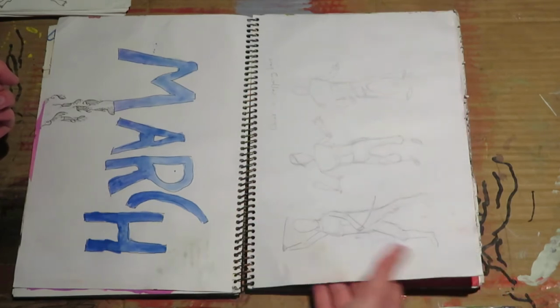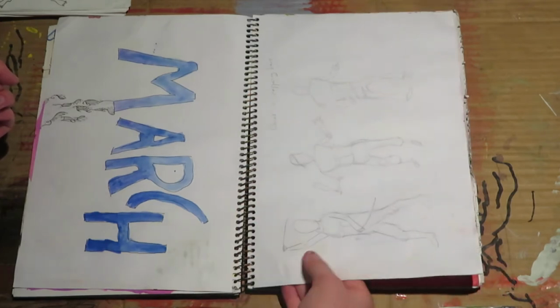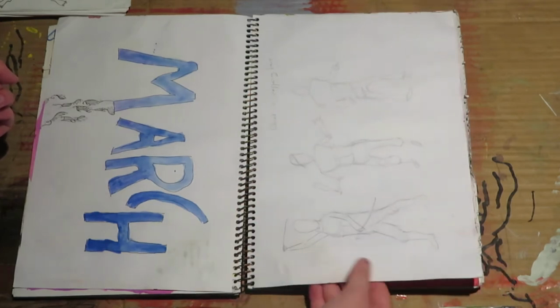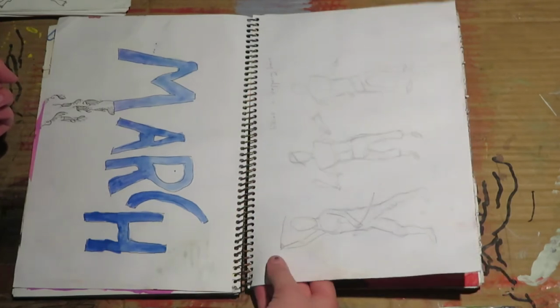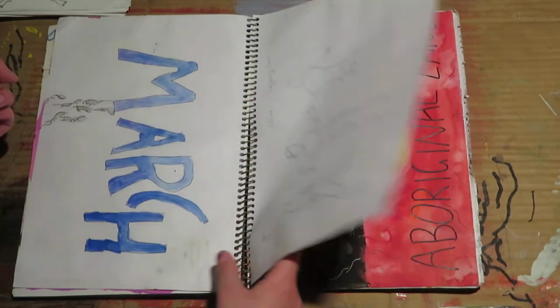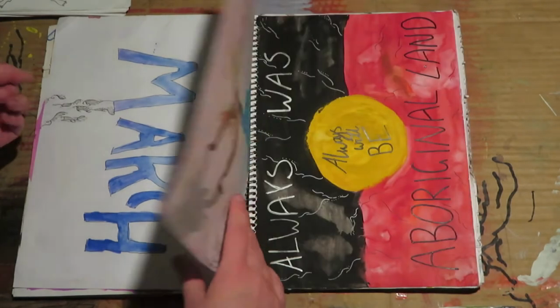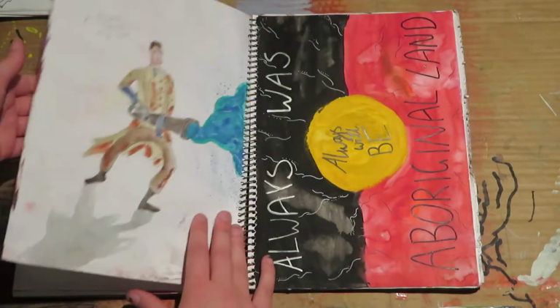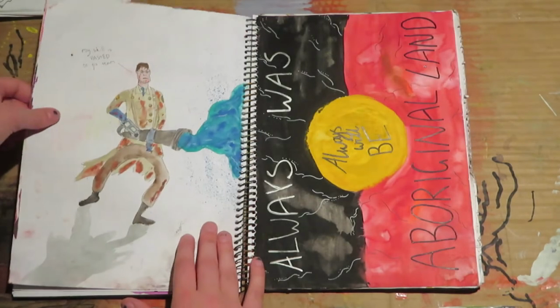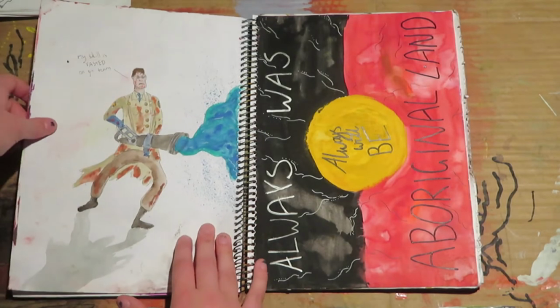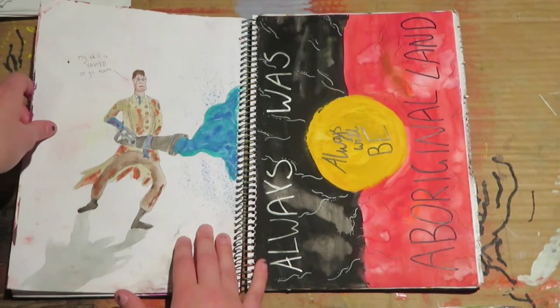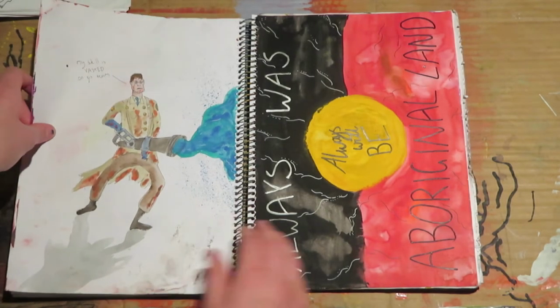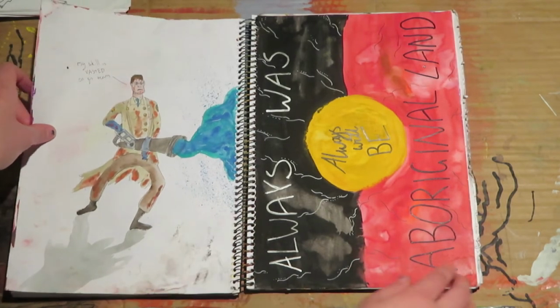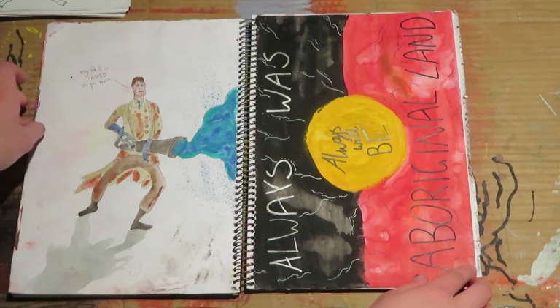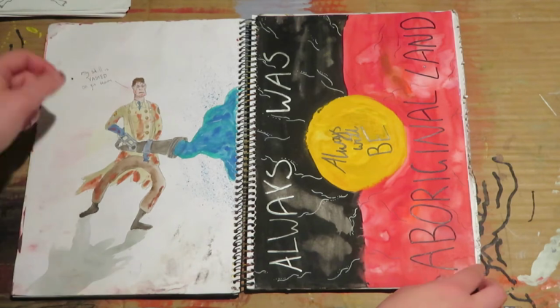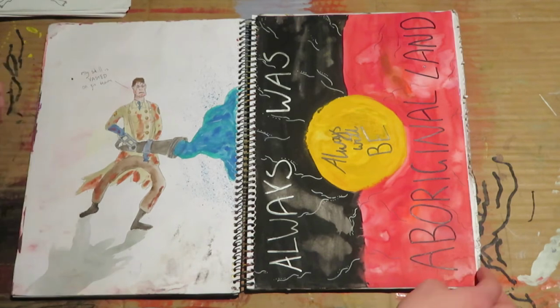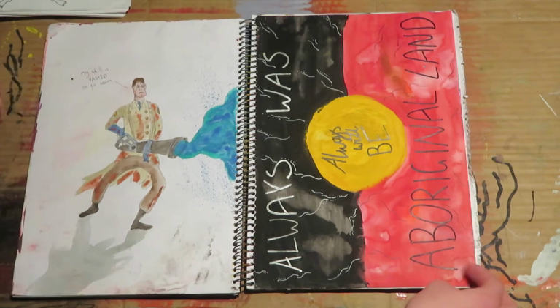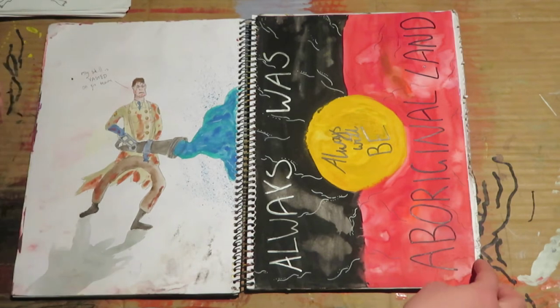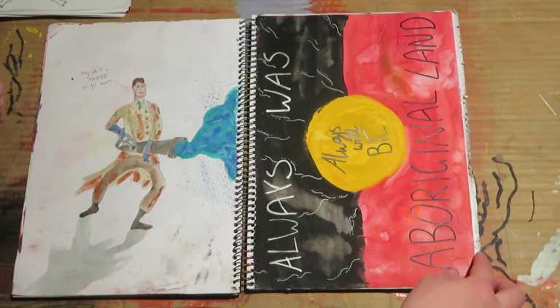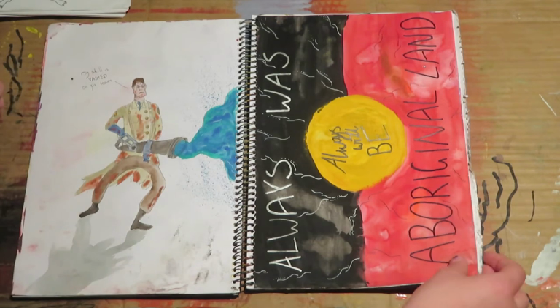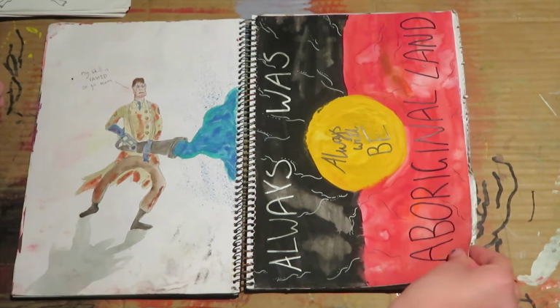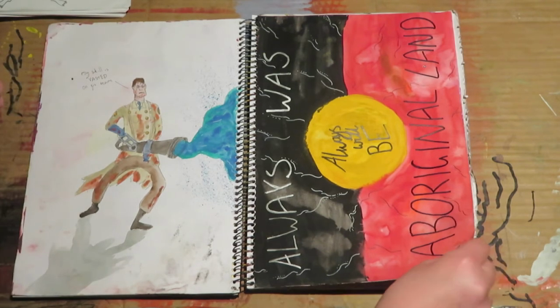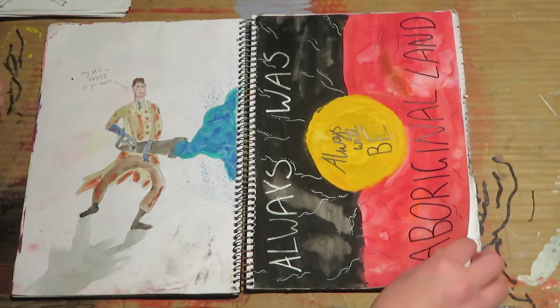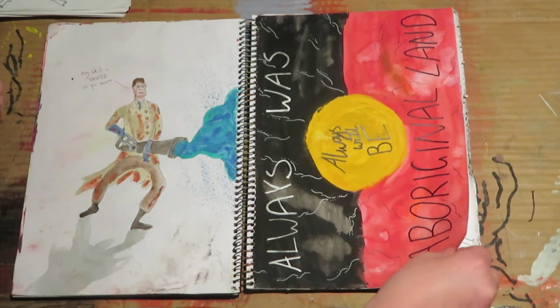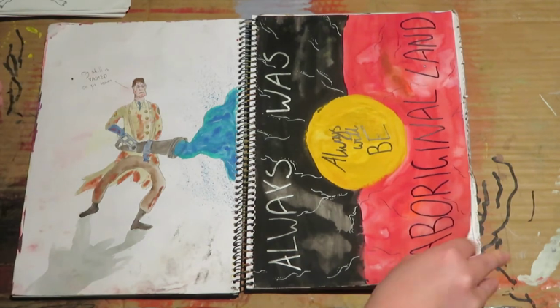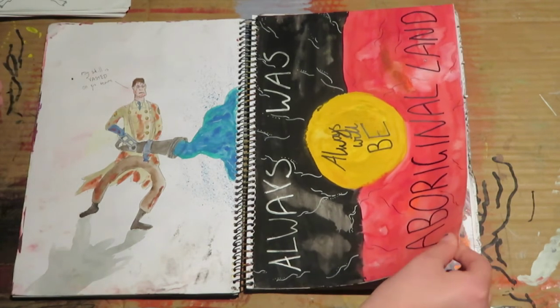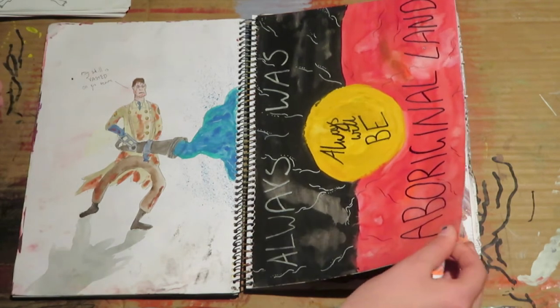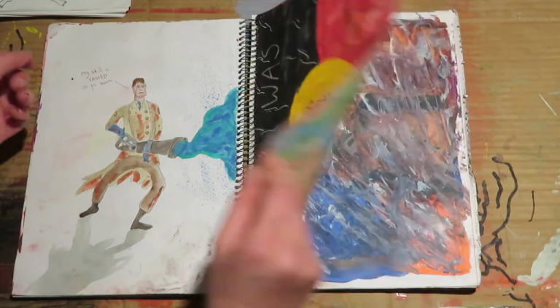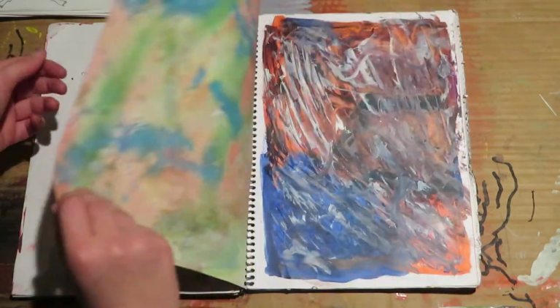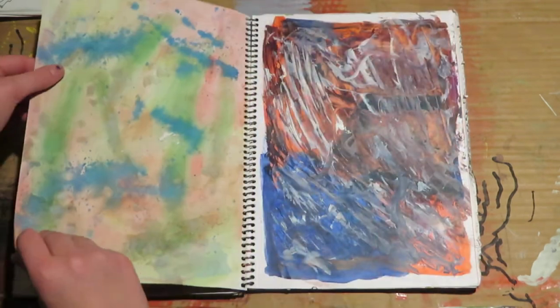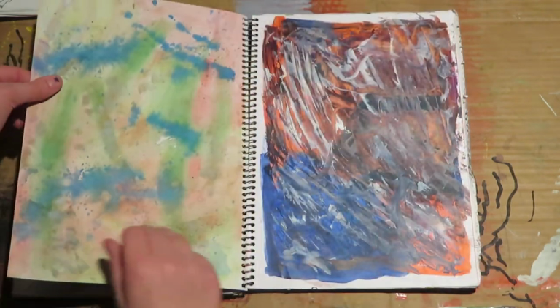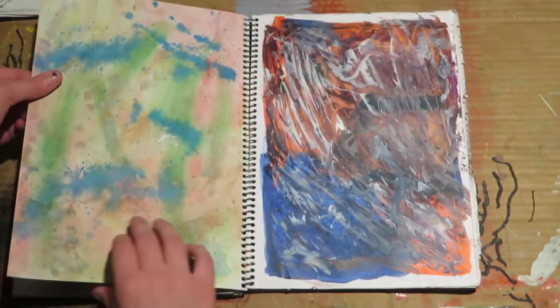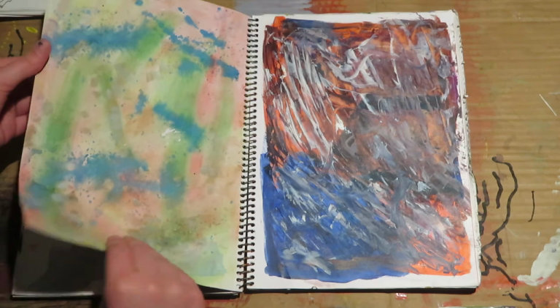Some pages are not very finished at all, and some pages are pretty complete.